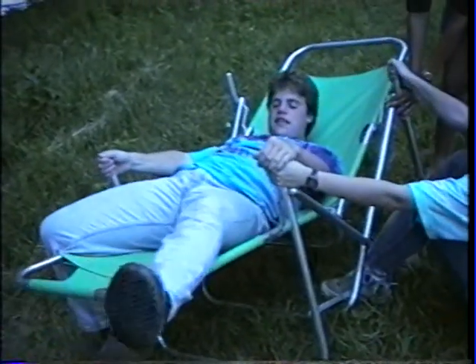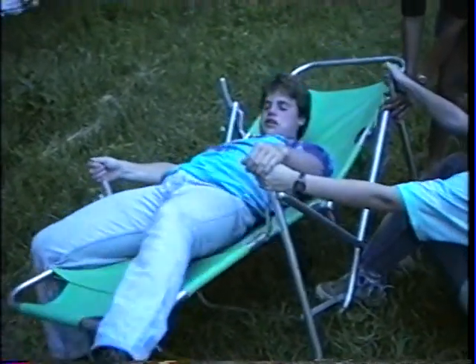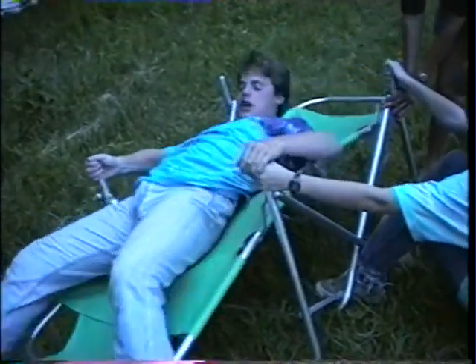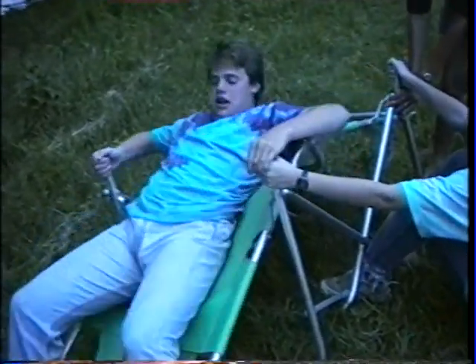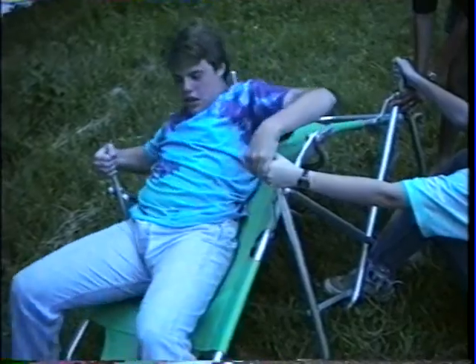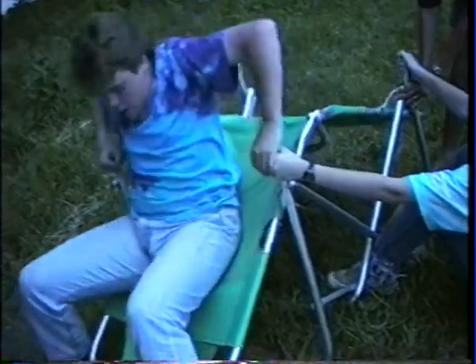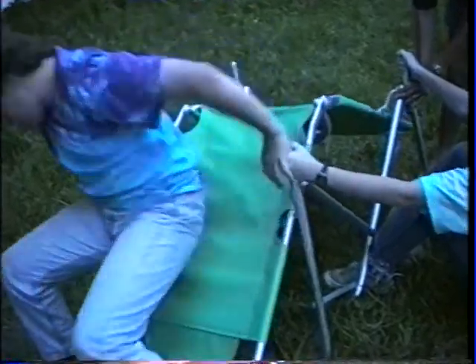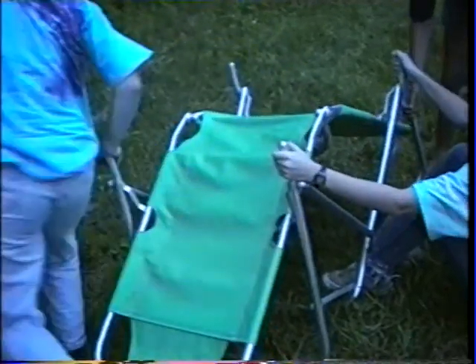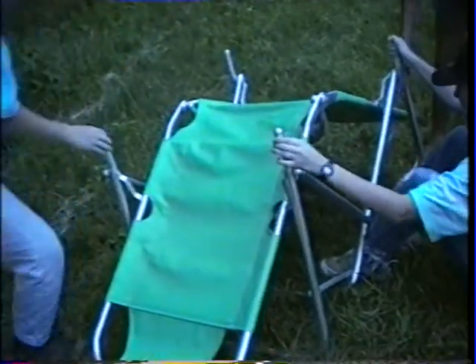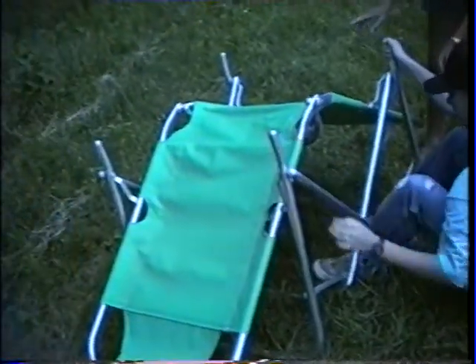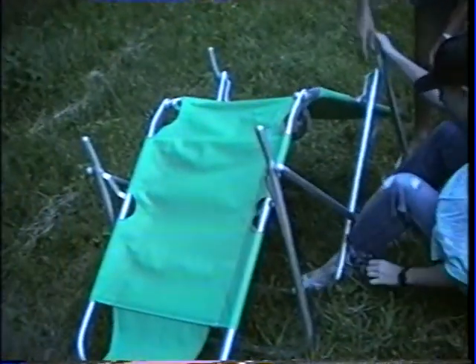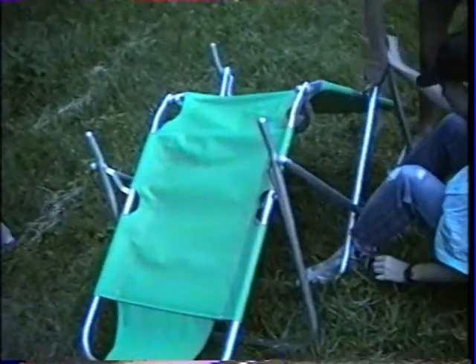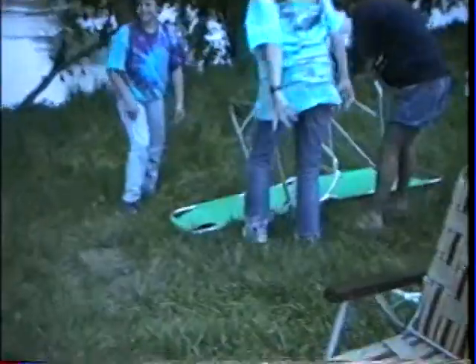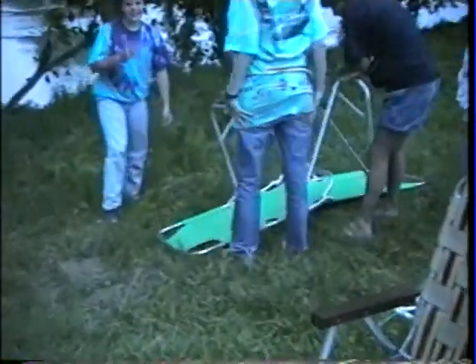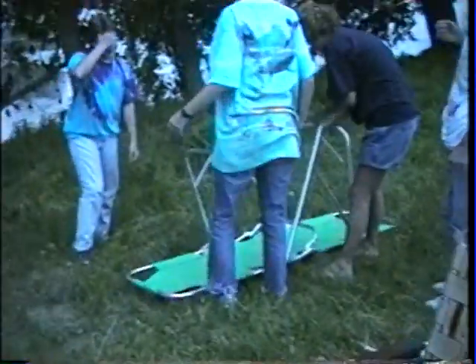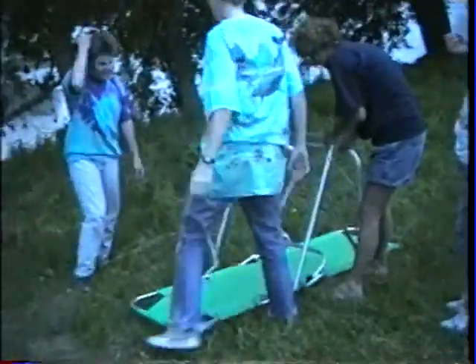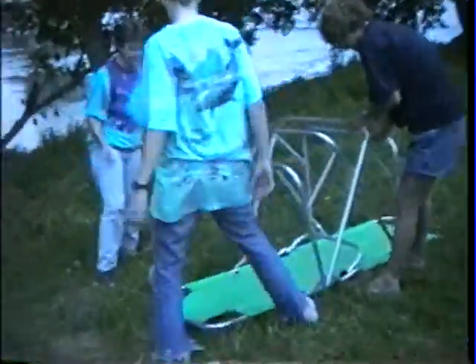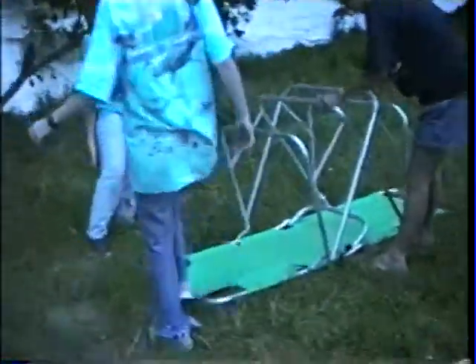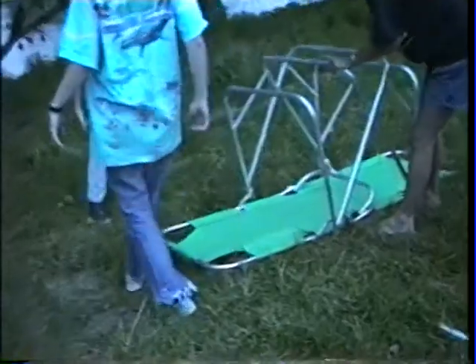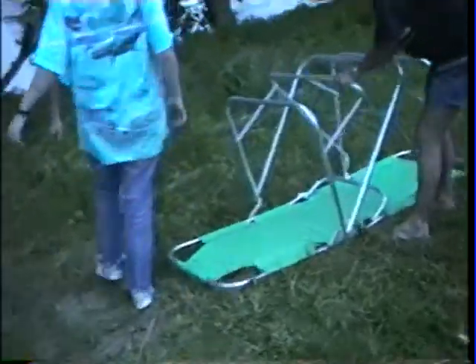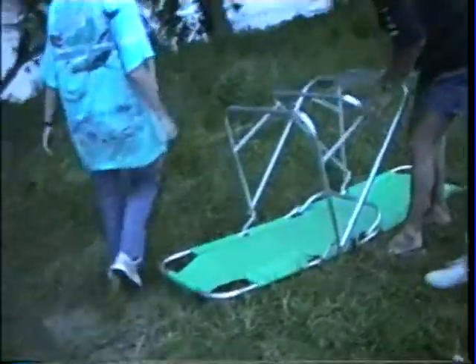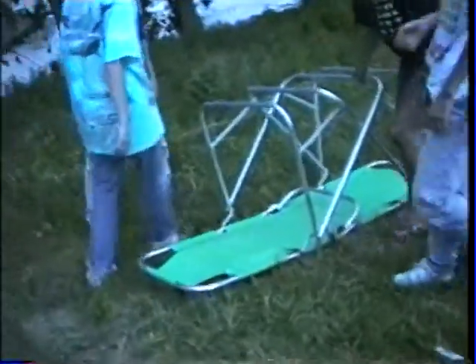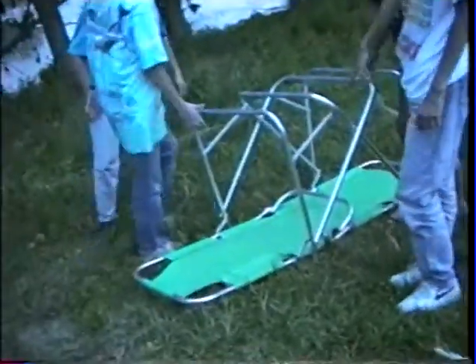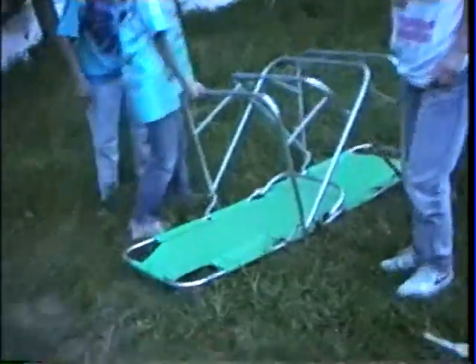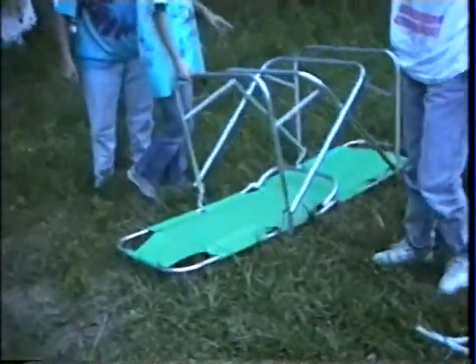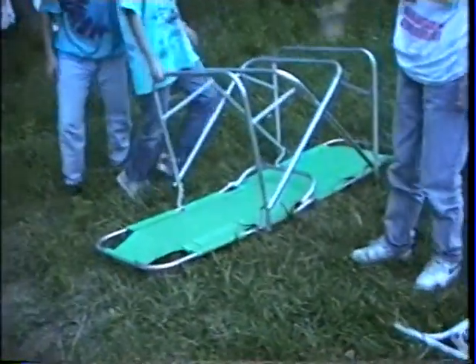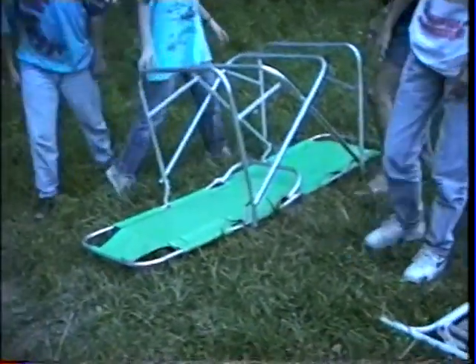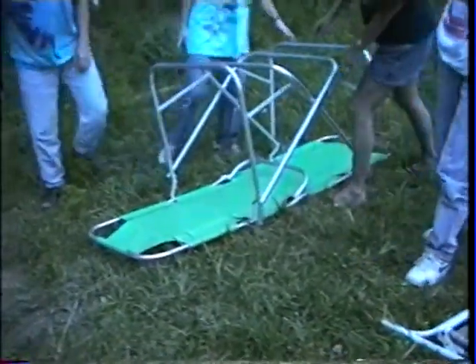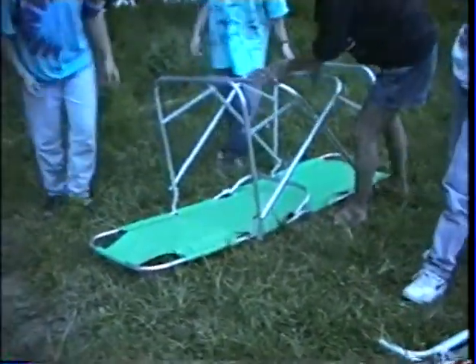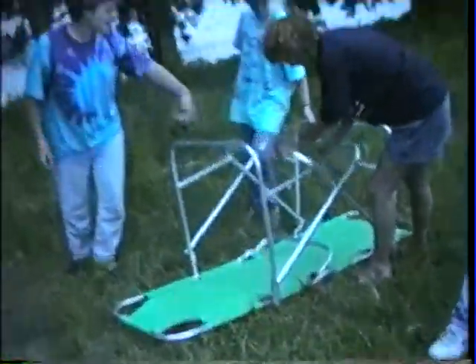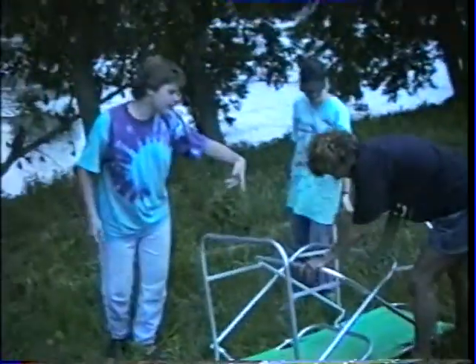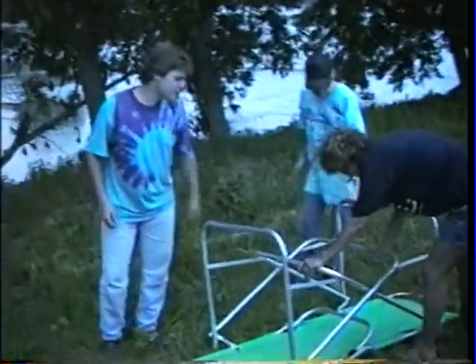Okay Ryan, get up. This is not it. This is... wait, can you sleep on the green board?